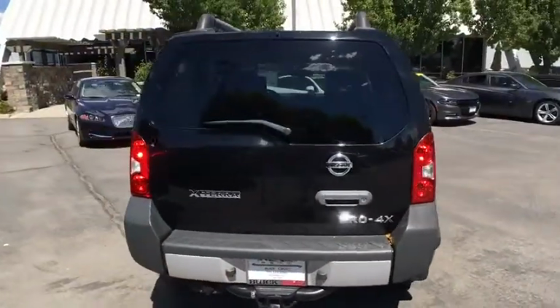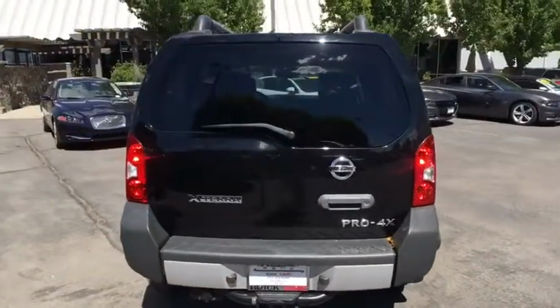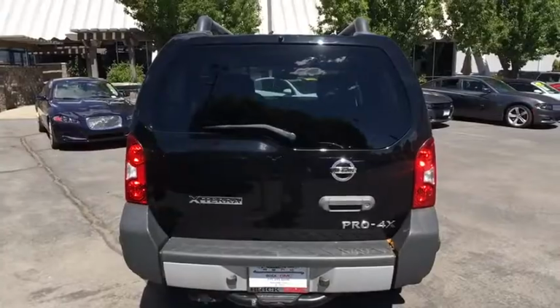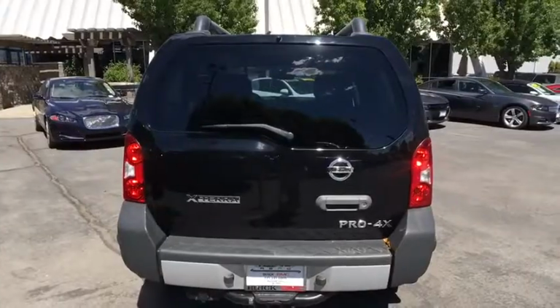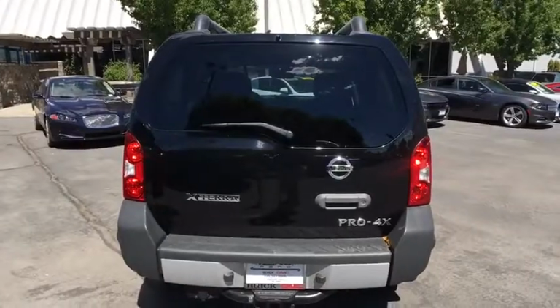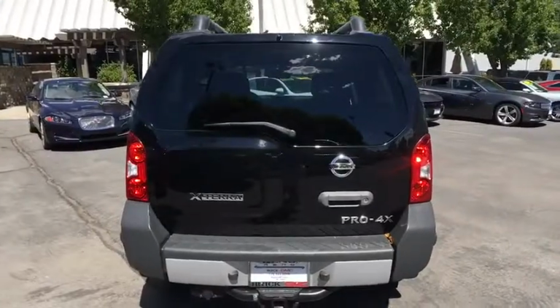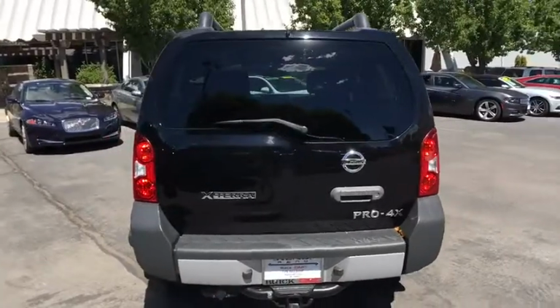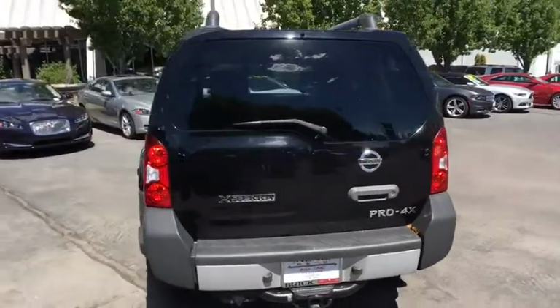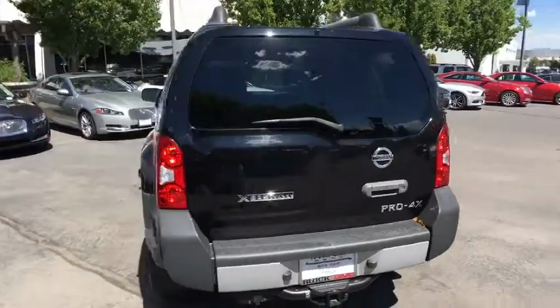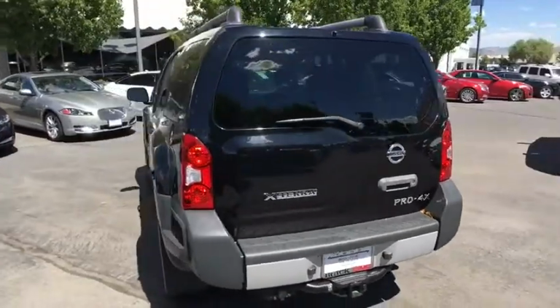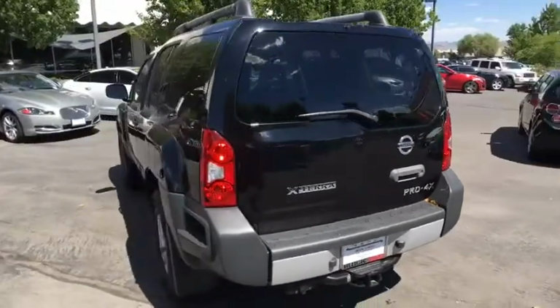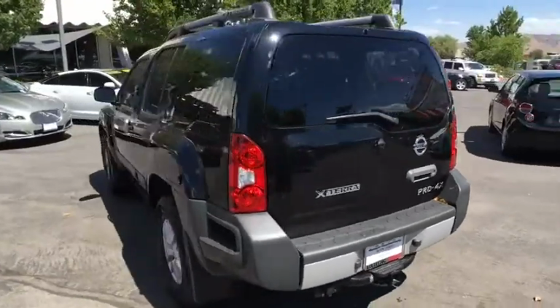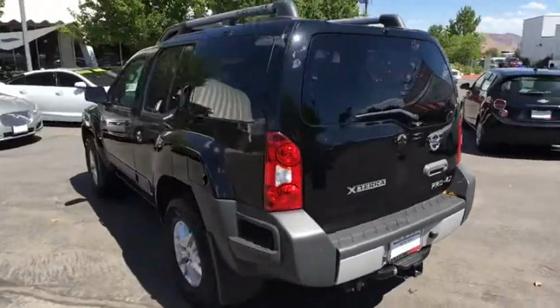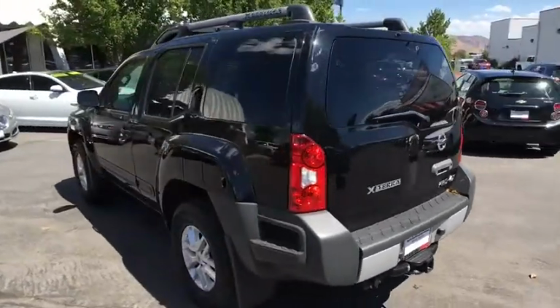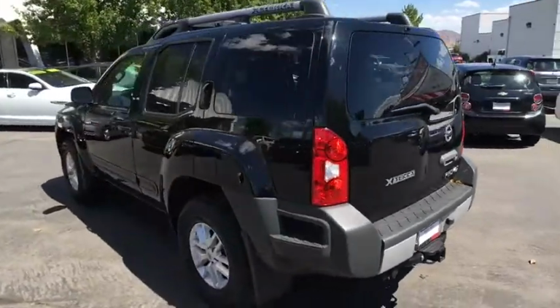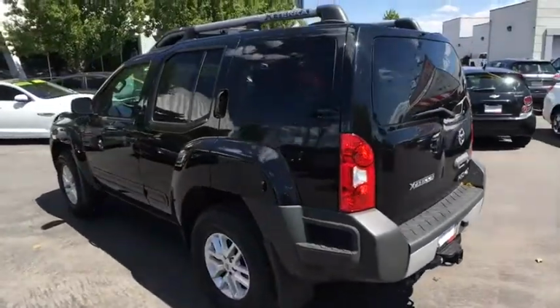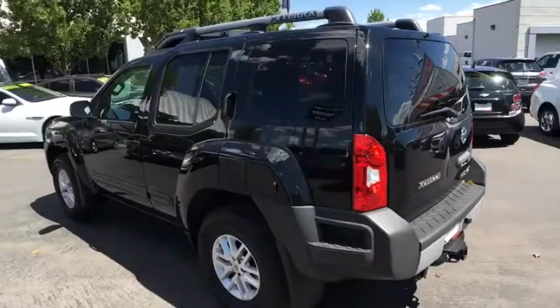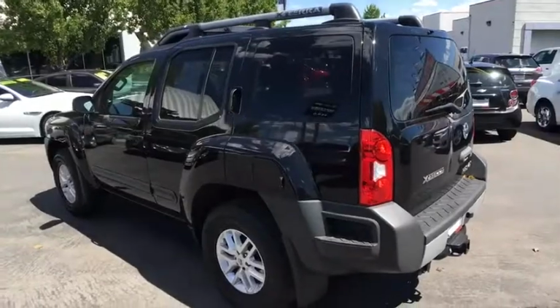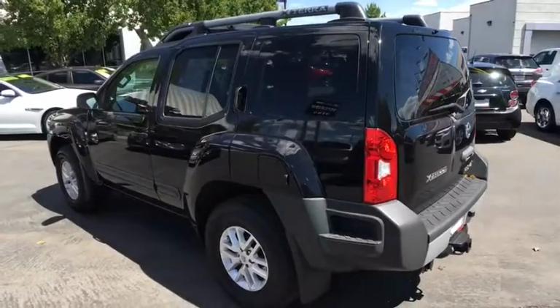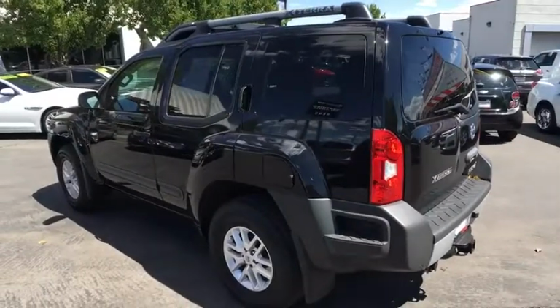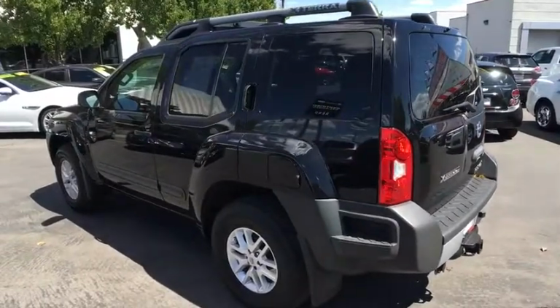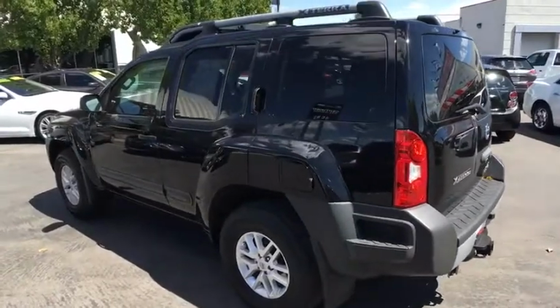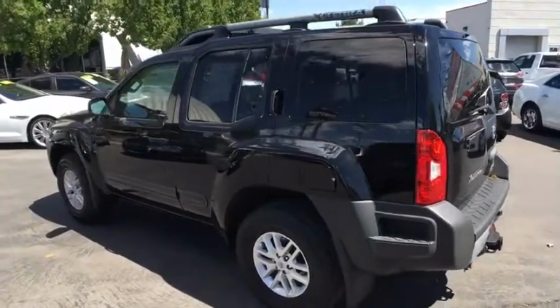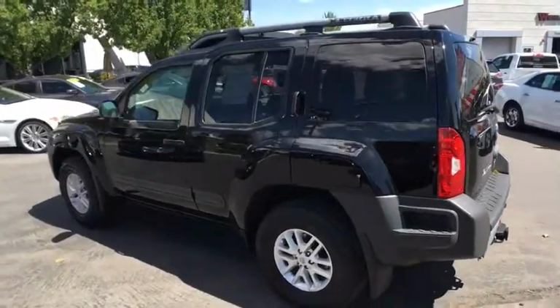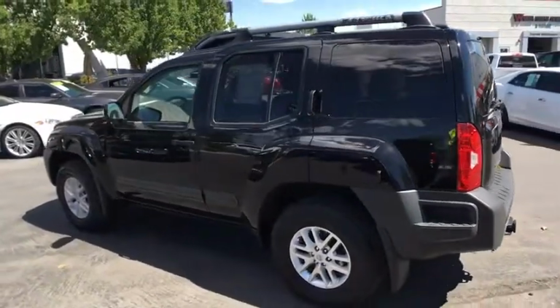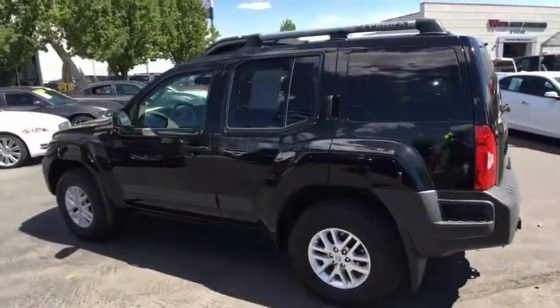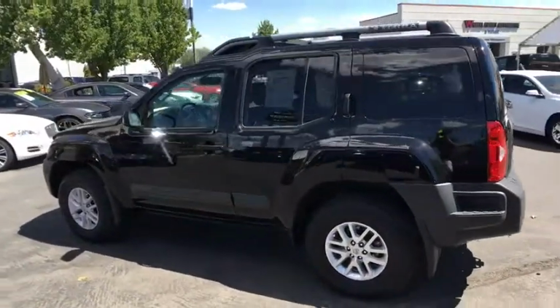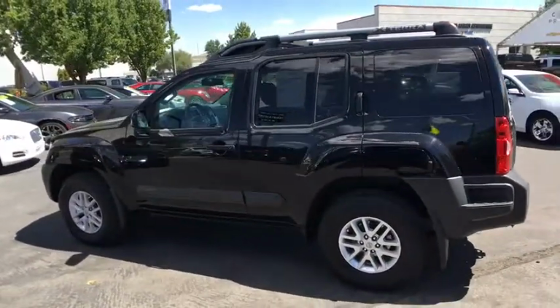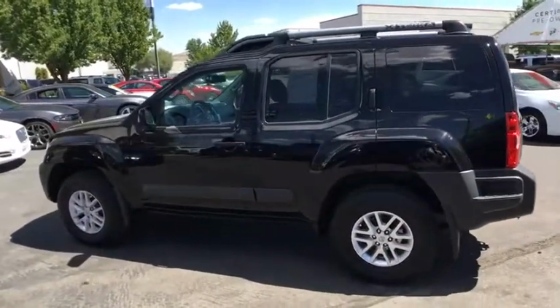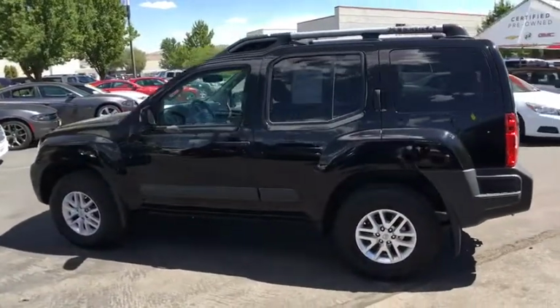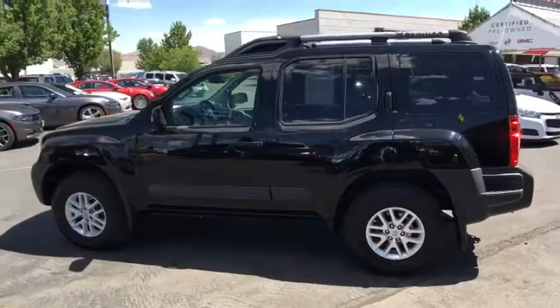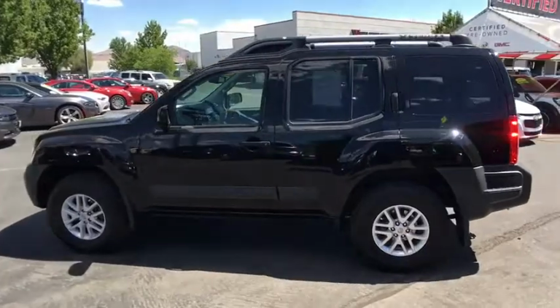This vehicle has less than 50,000 miles. Here are some of this vehicle's great options: traction control, stability control, keyless entry, anti-lock braking system, steering wheel audio controls.